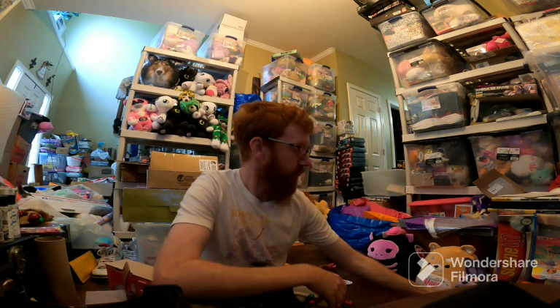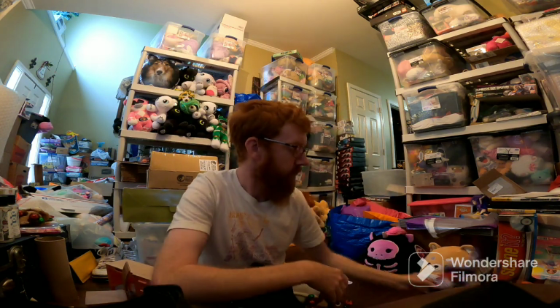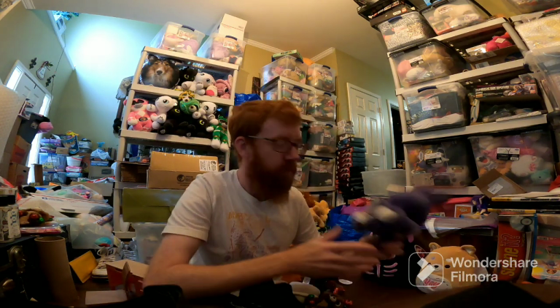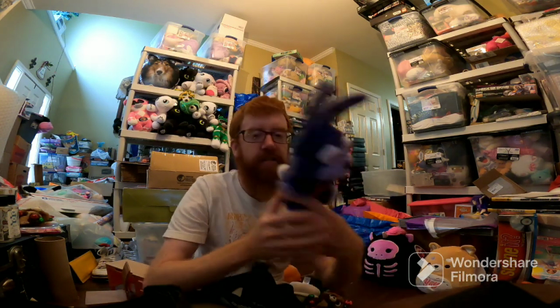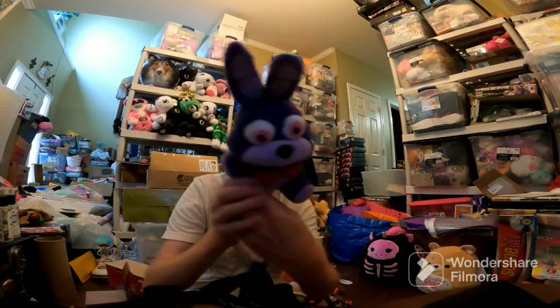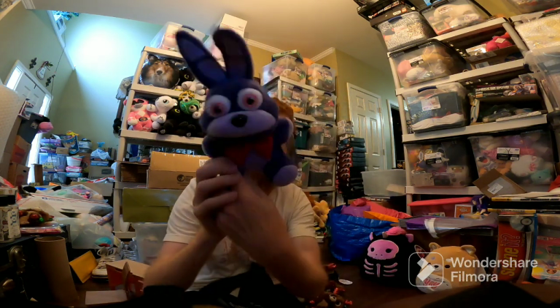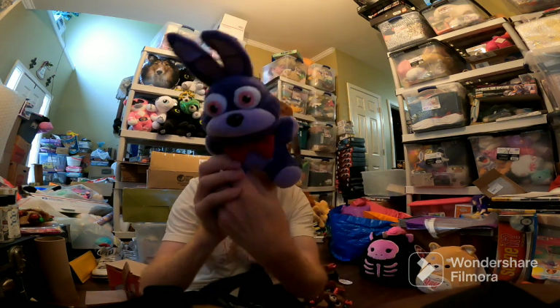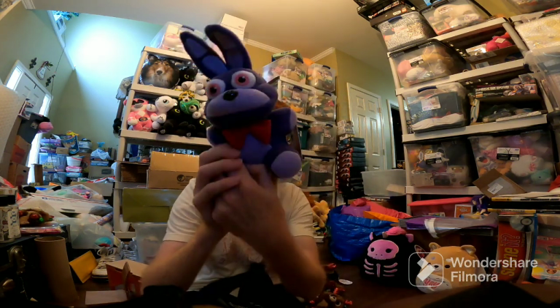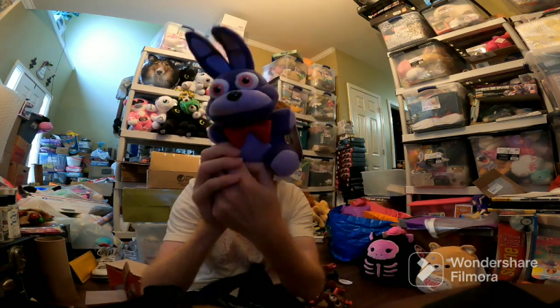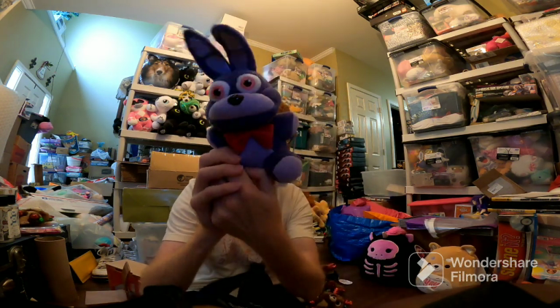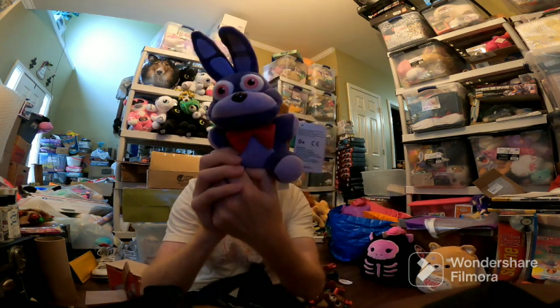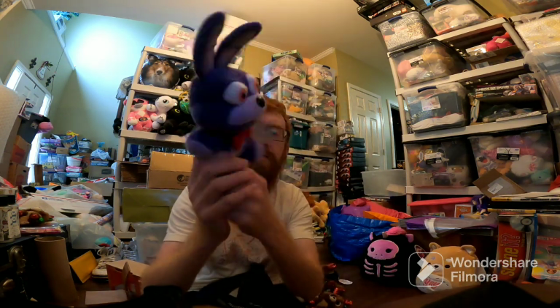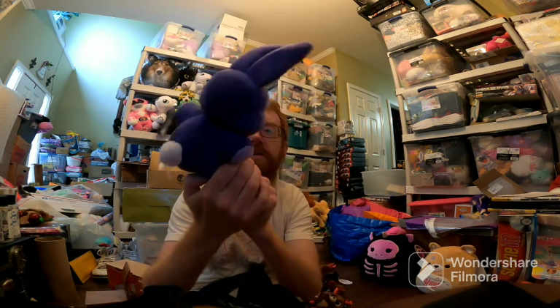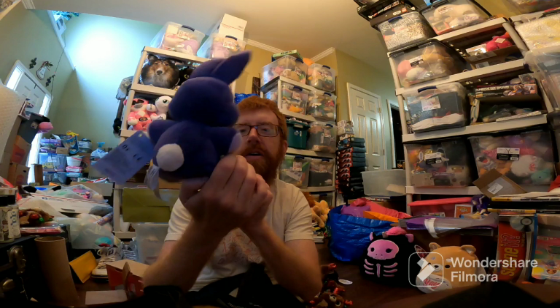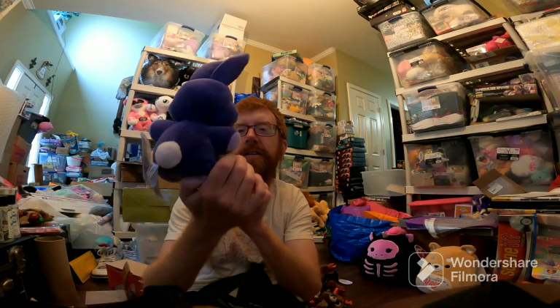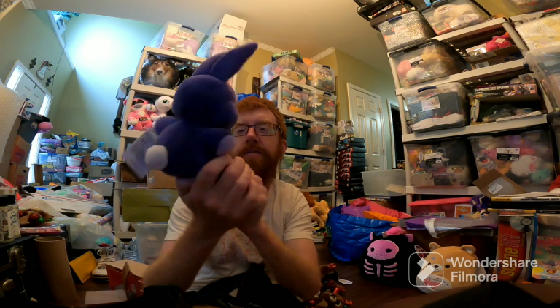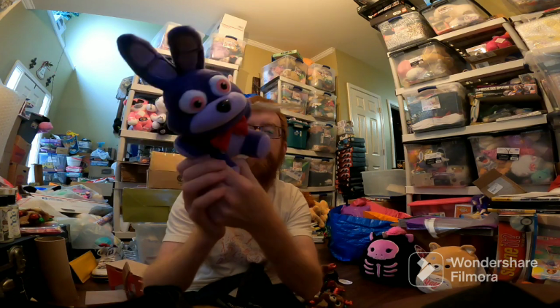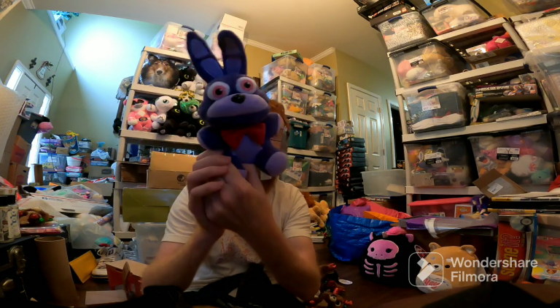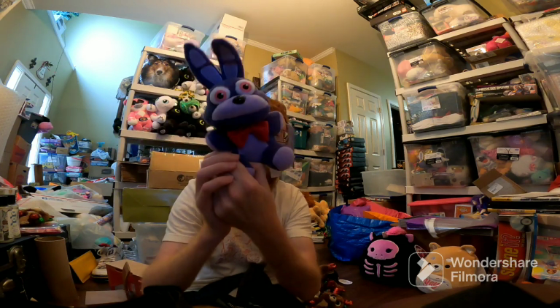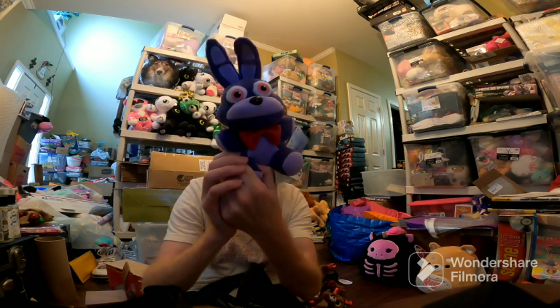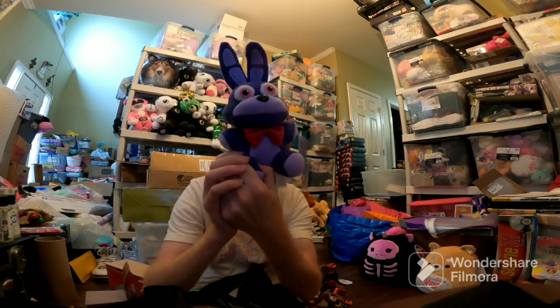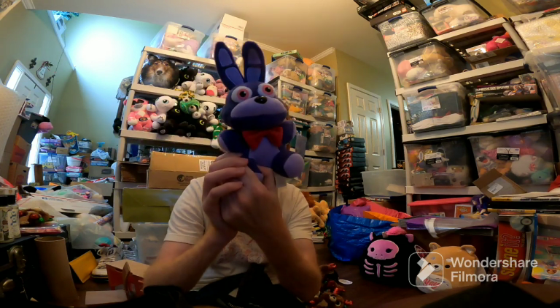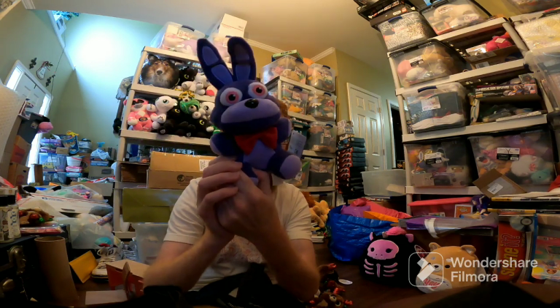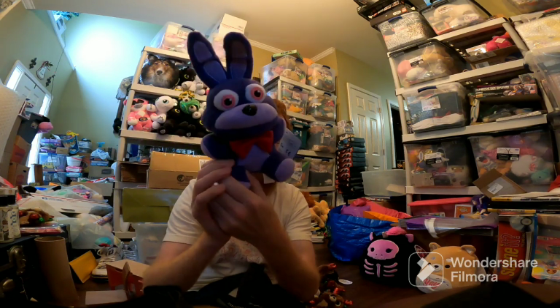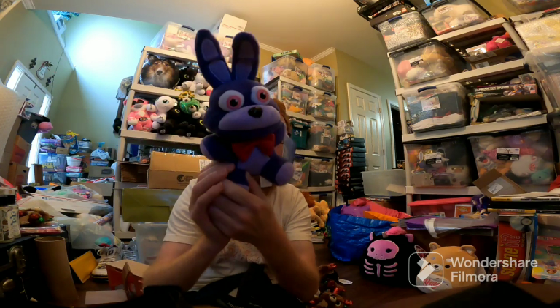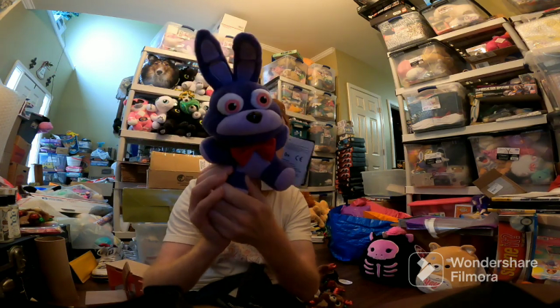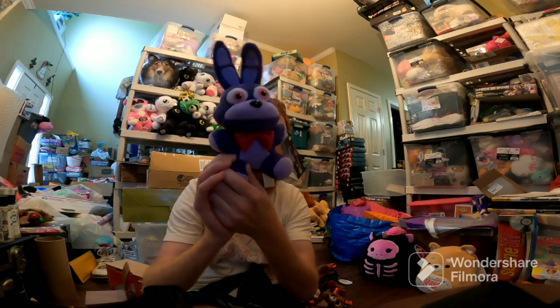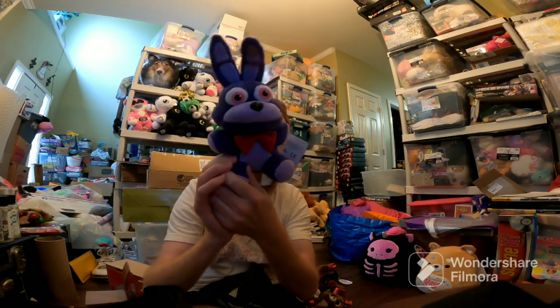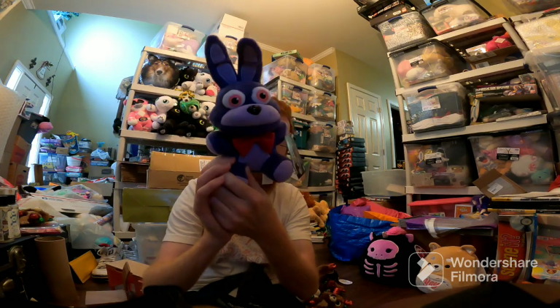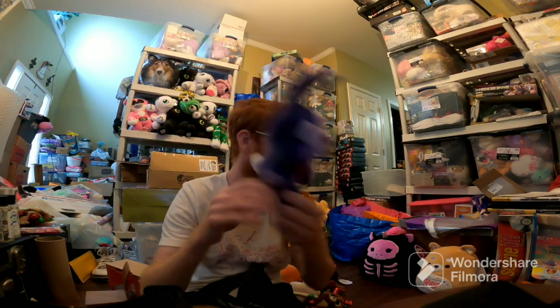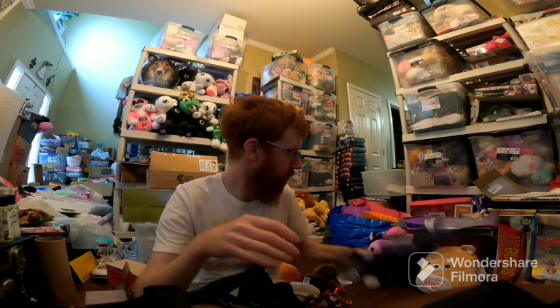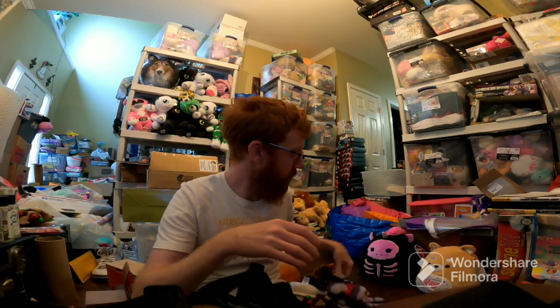Bonnie — paid $2.50 at Walmart, sold for like $14 plus ship. This wouldn't be worth it if you had to pay full price, but I got it clearance at Walmart.